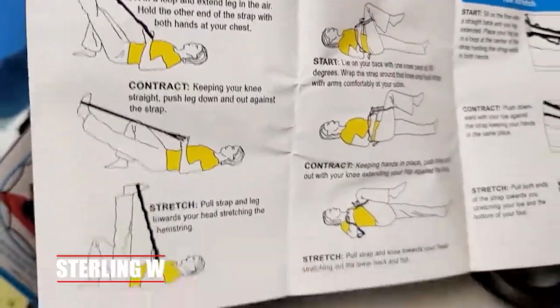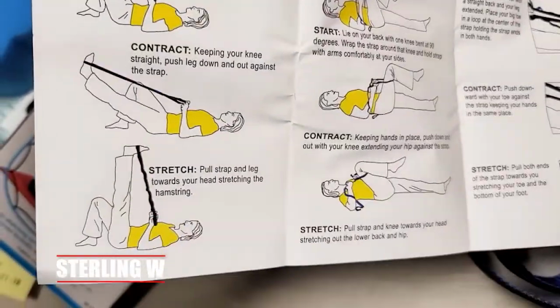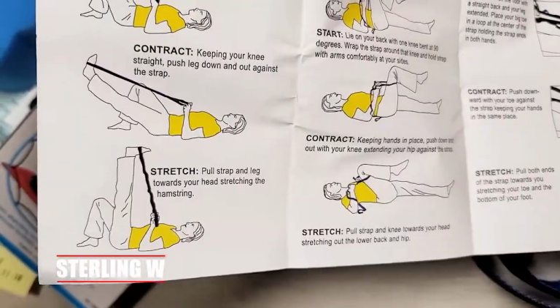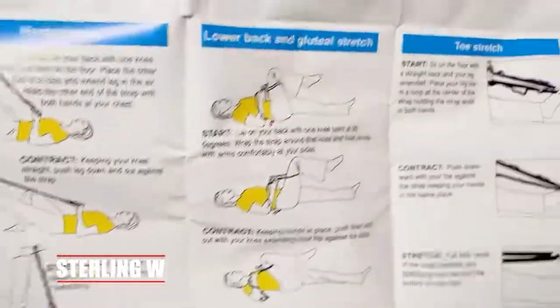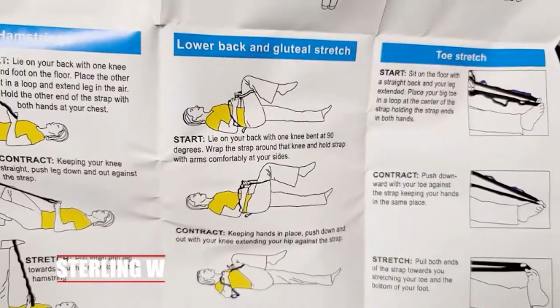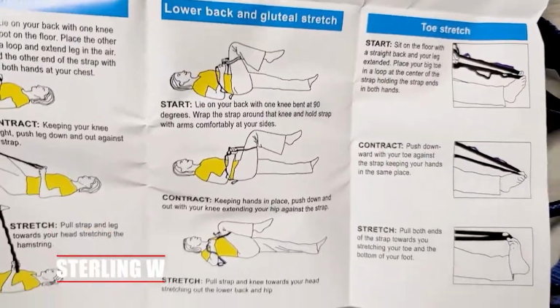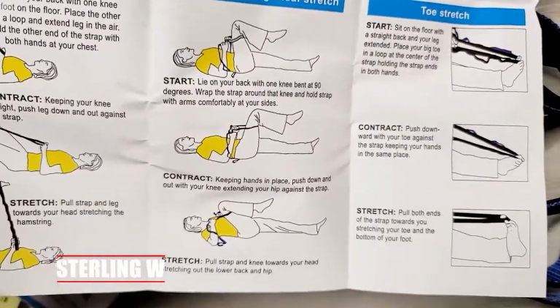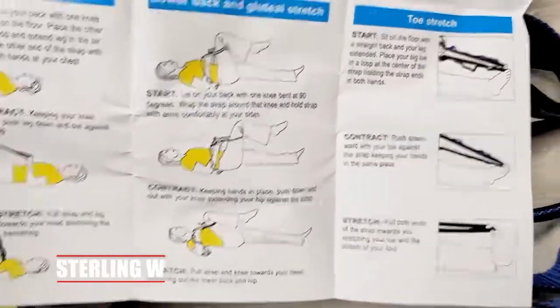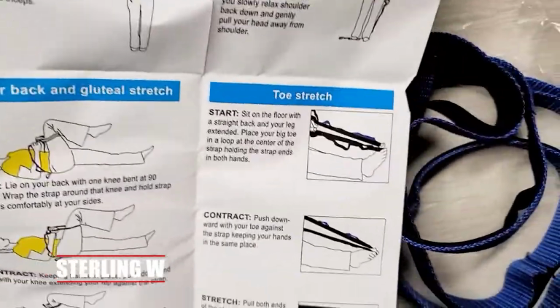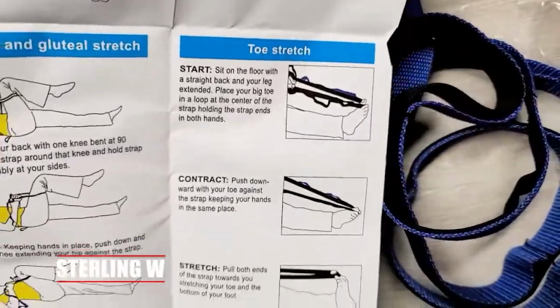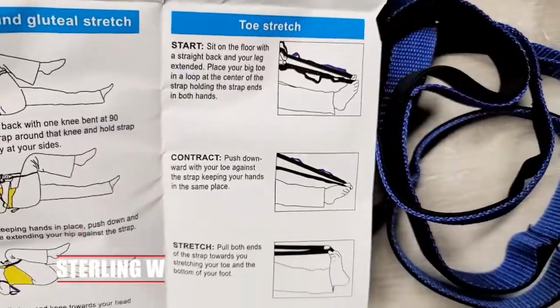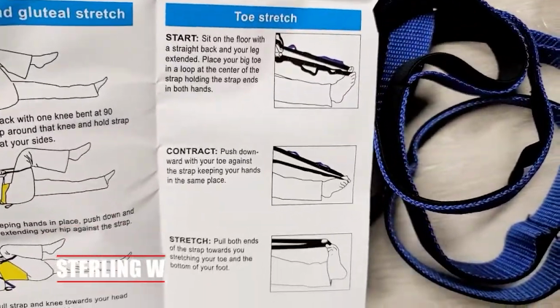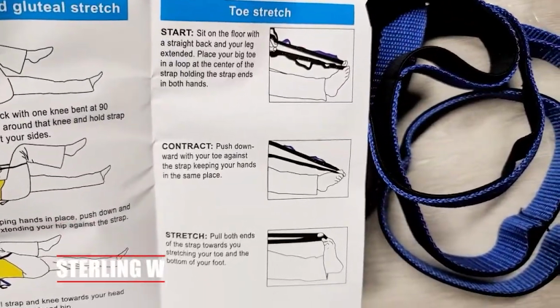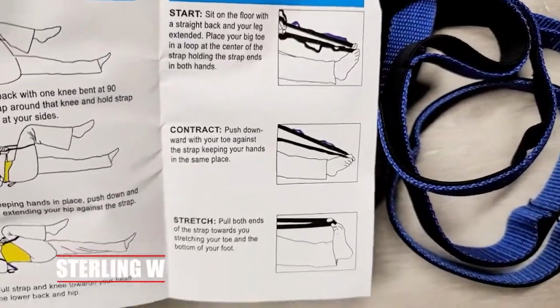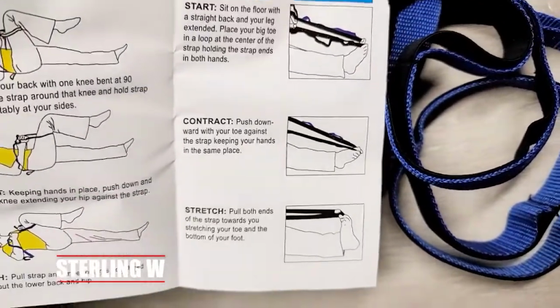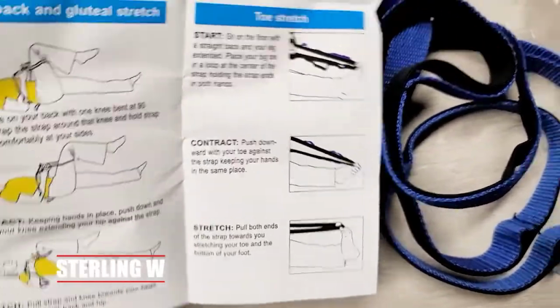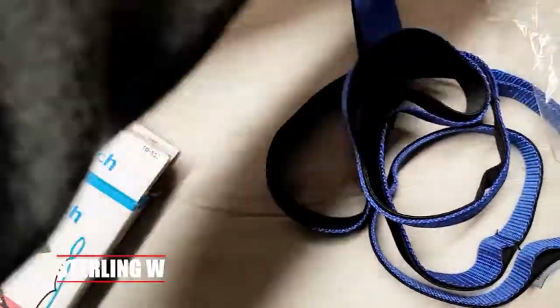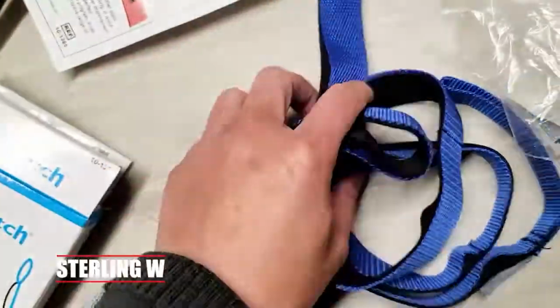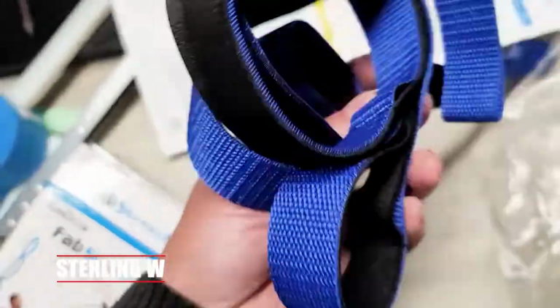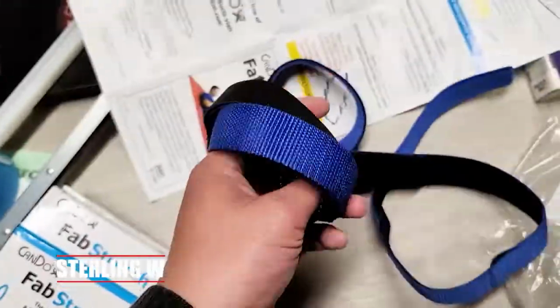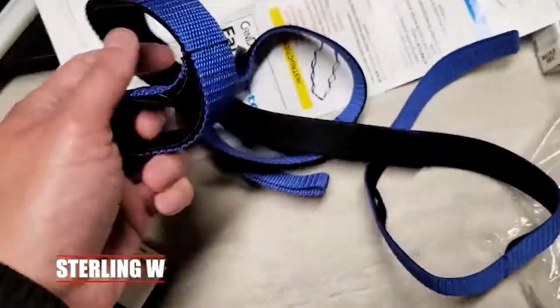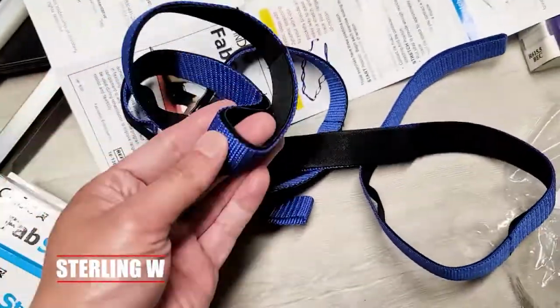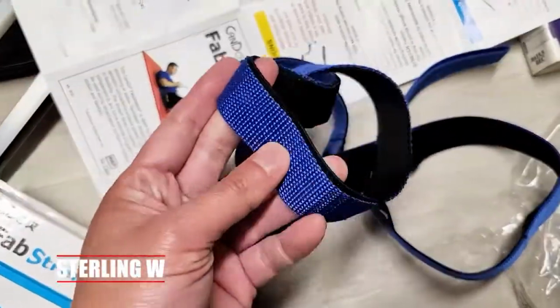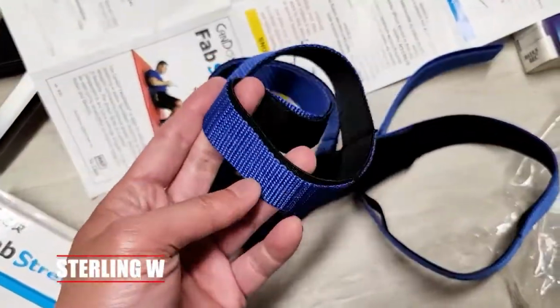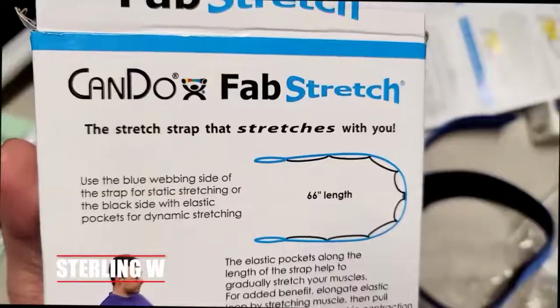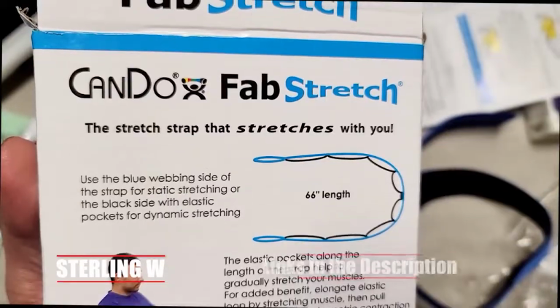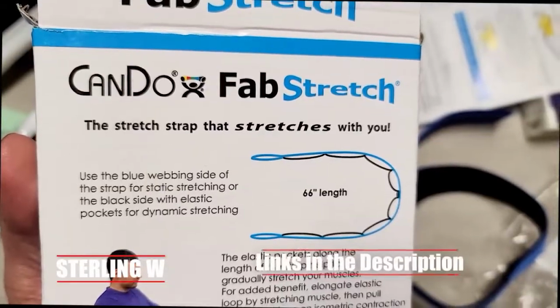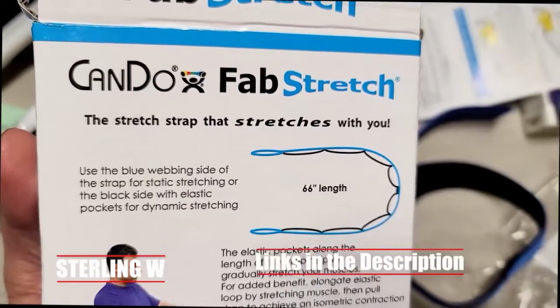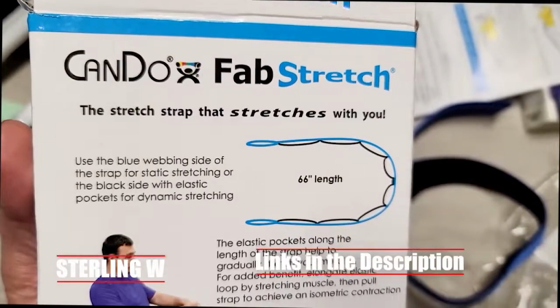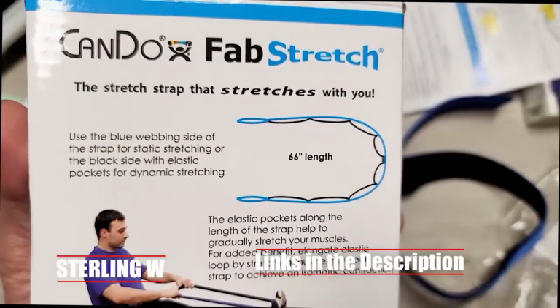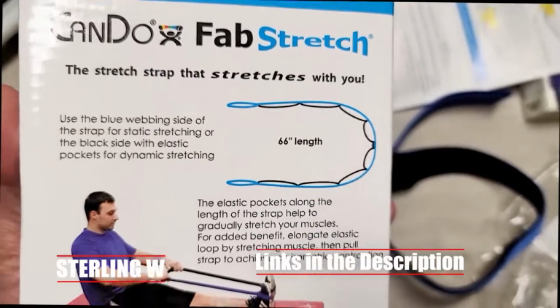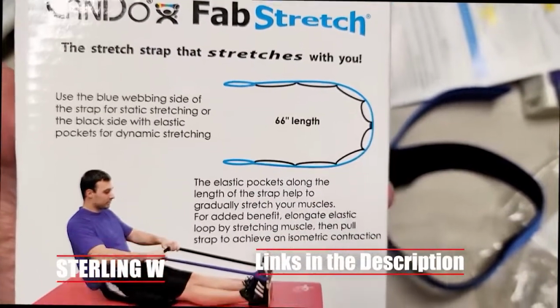This is pretty much what my trainer was going to show me anyway. It's great for your home gym and good for when you're doing yoga or something like that. It's 66 inches in length.